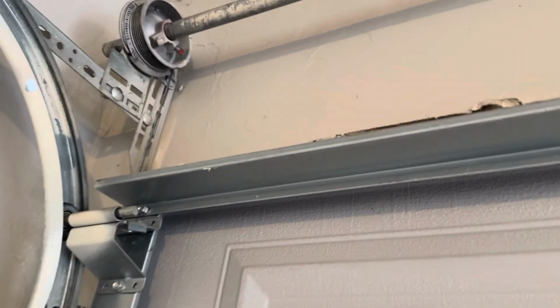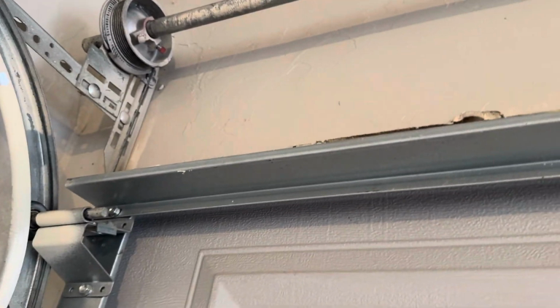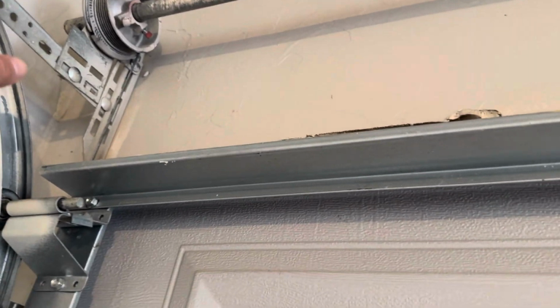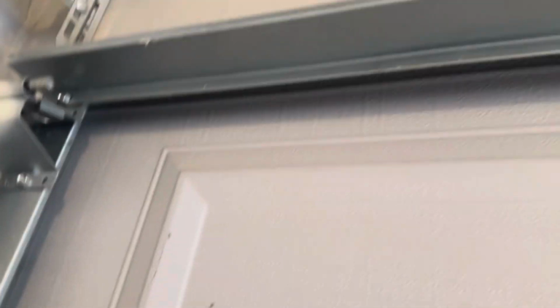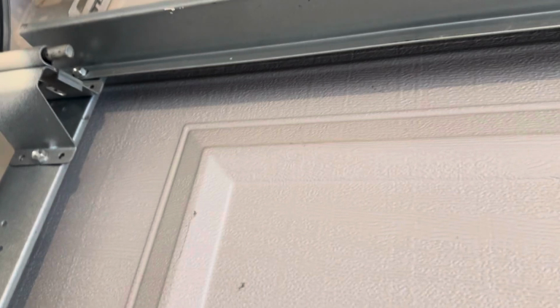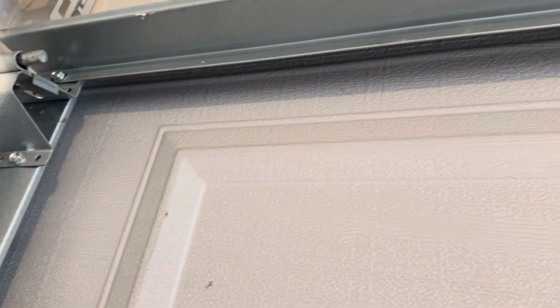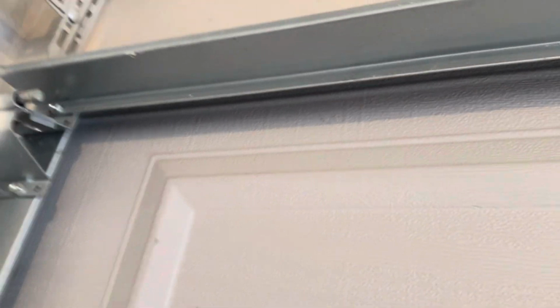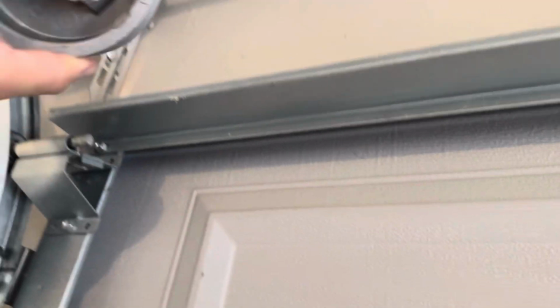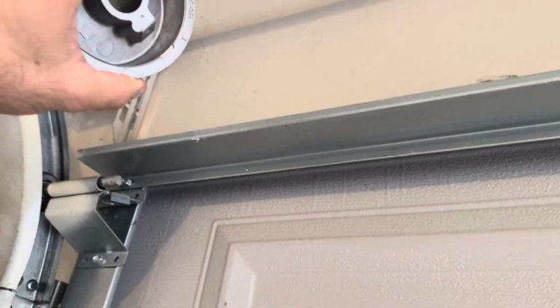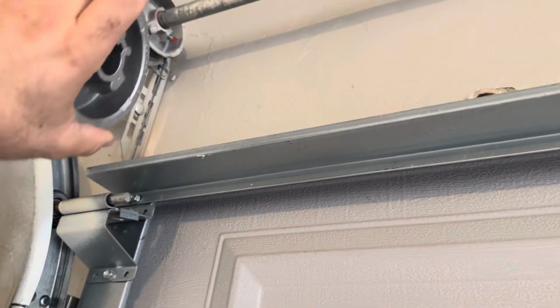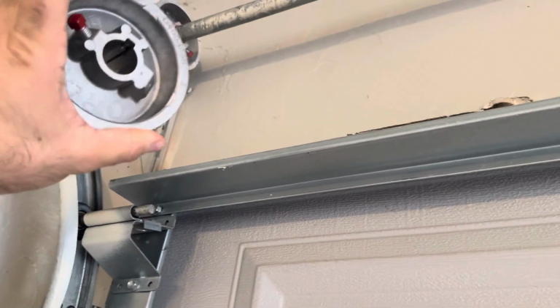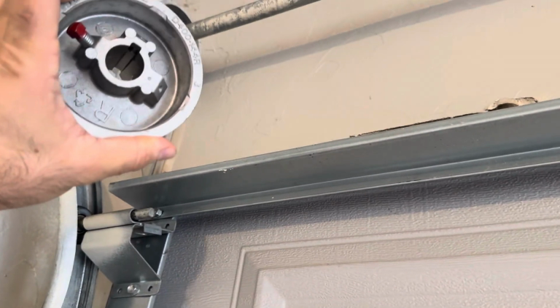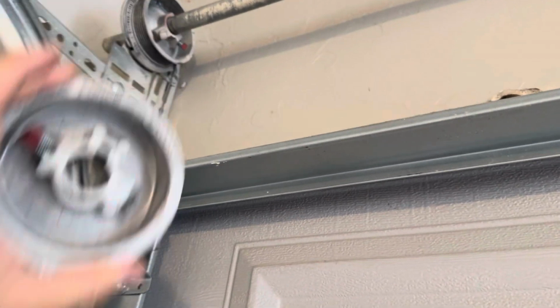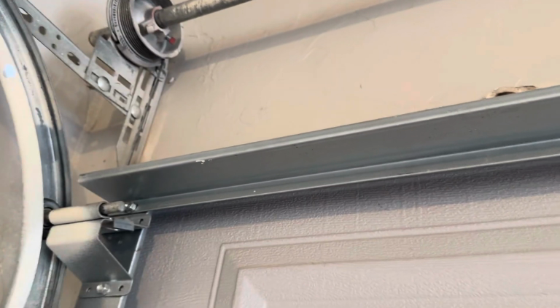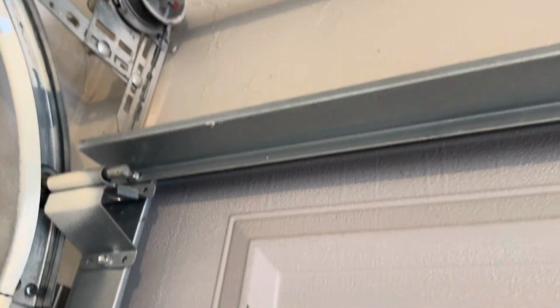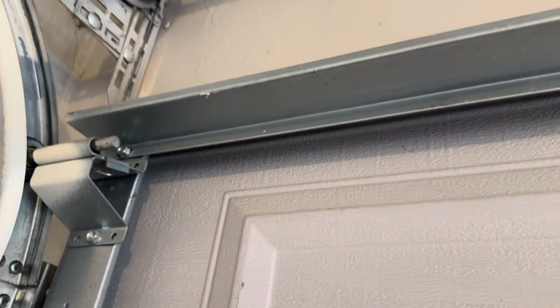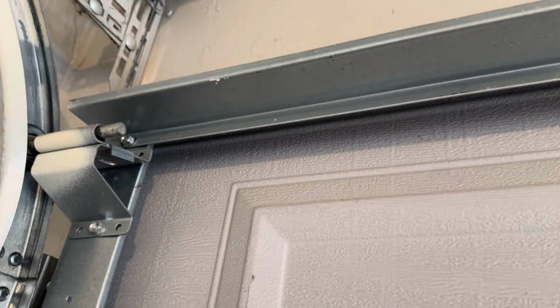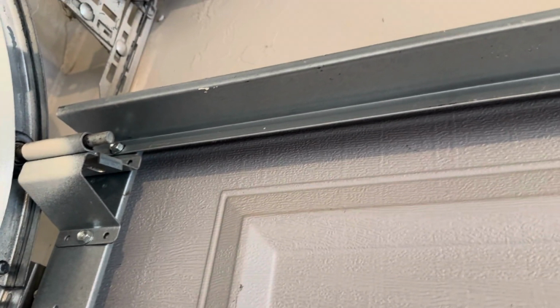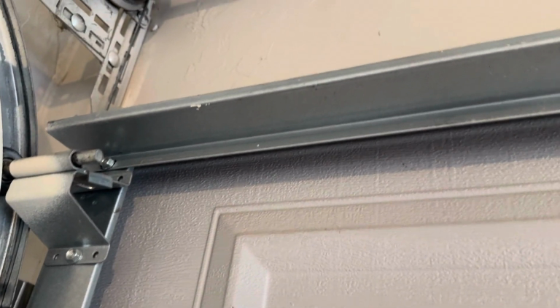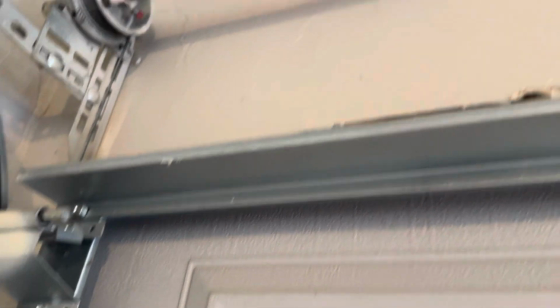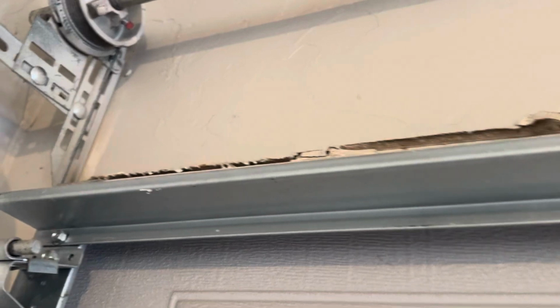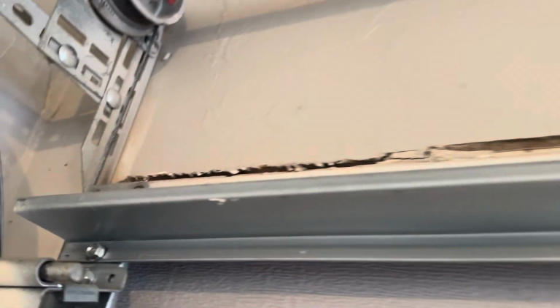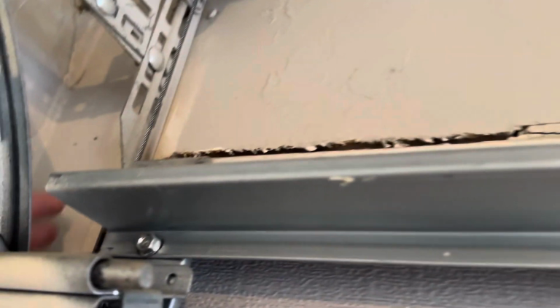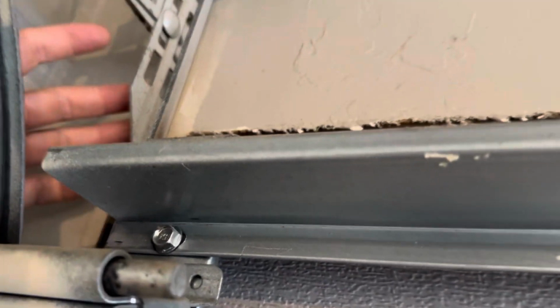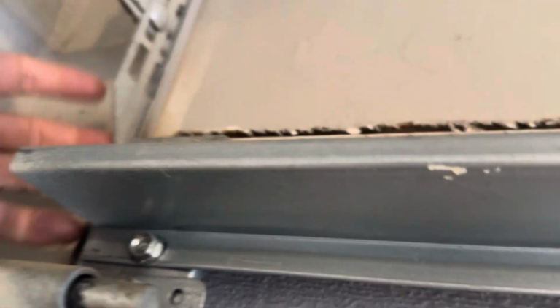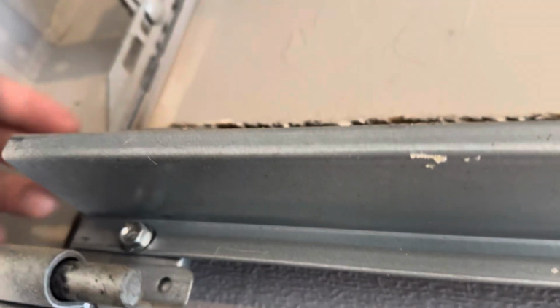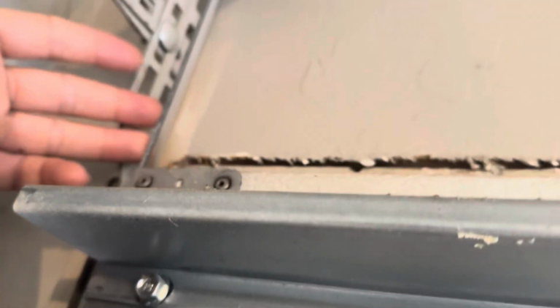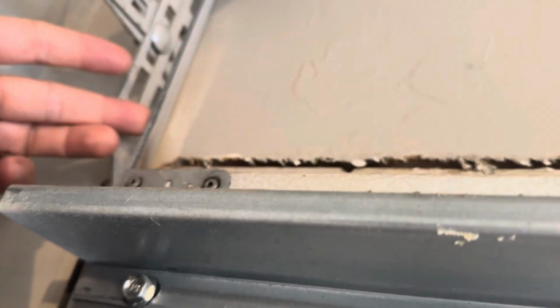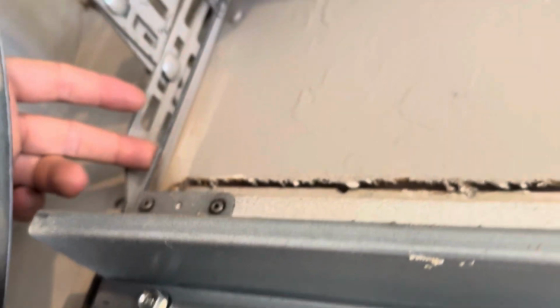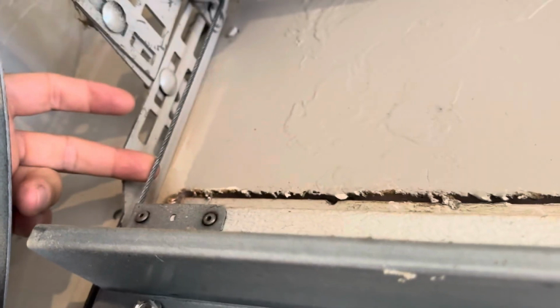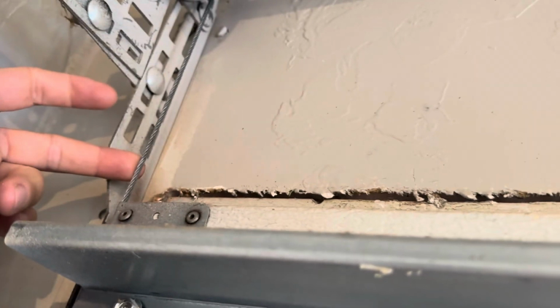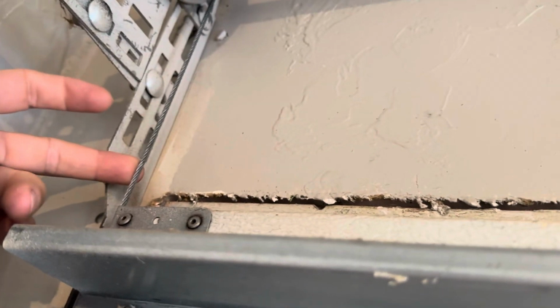Up here, this round thing — this is called a drum. The drum is up there, and what's wound around the drum is this cable right here, called a lift cable.